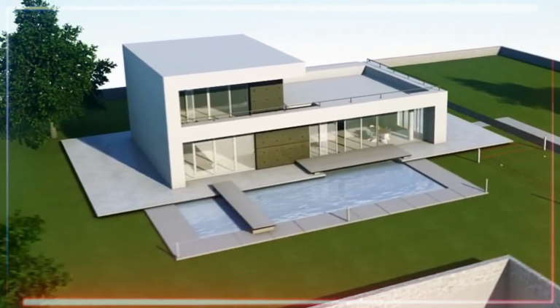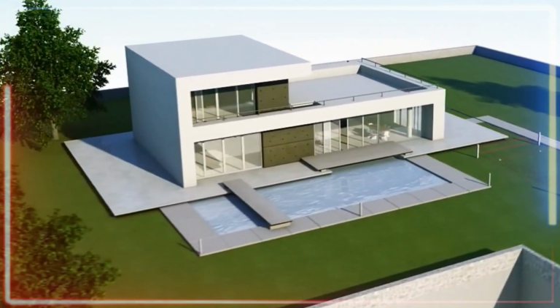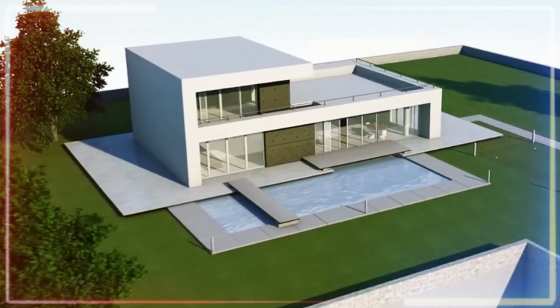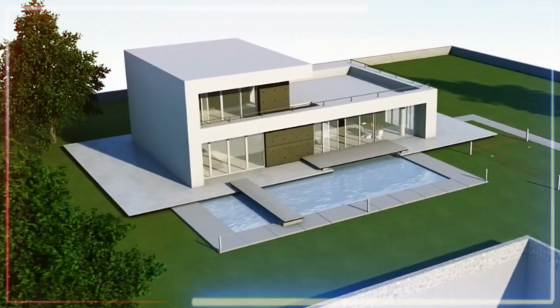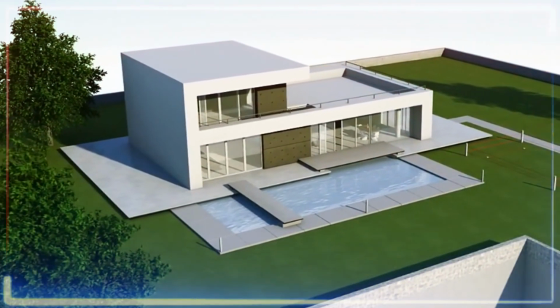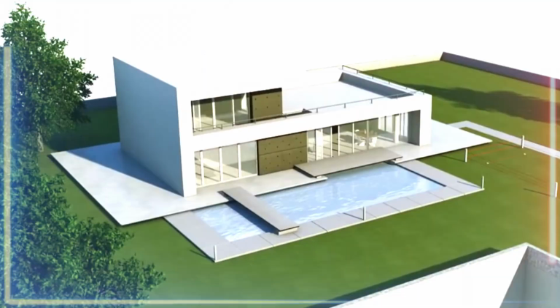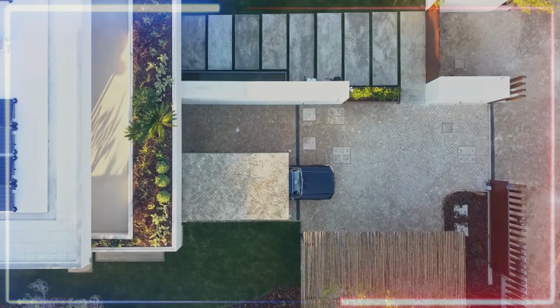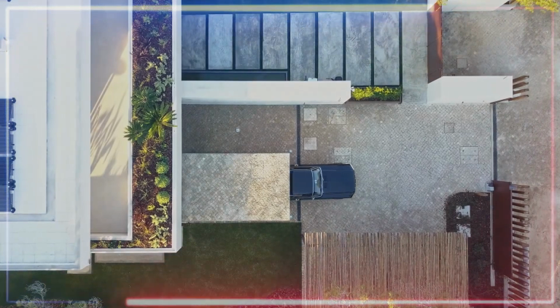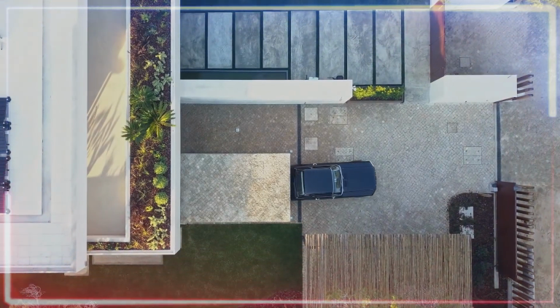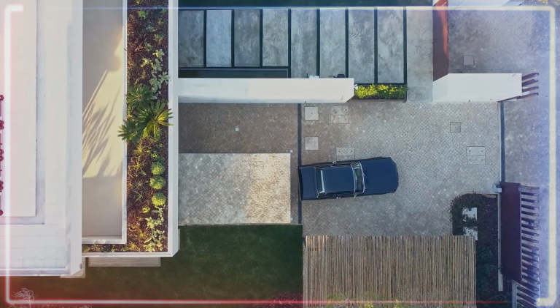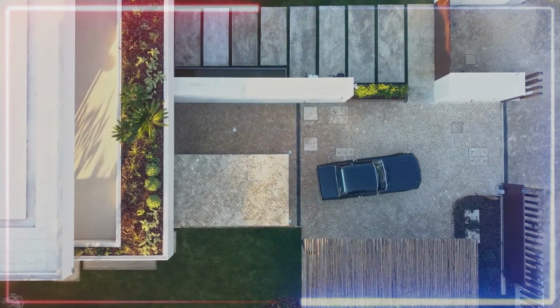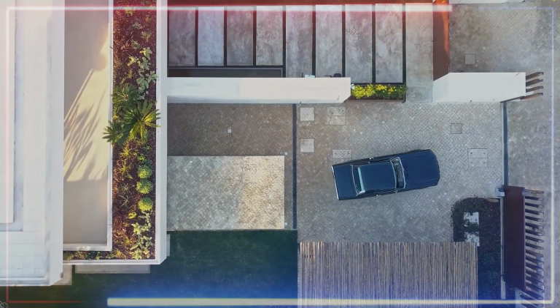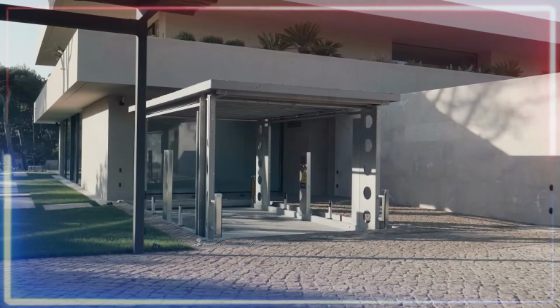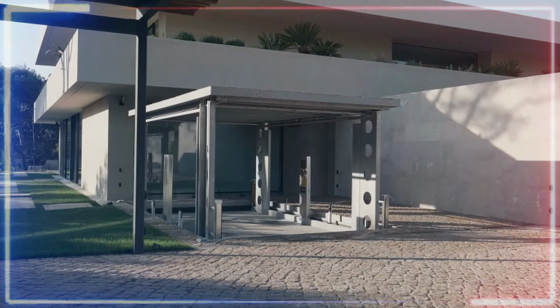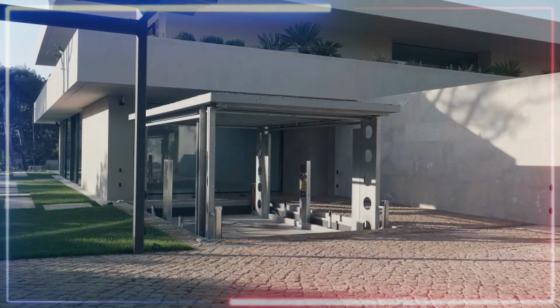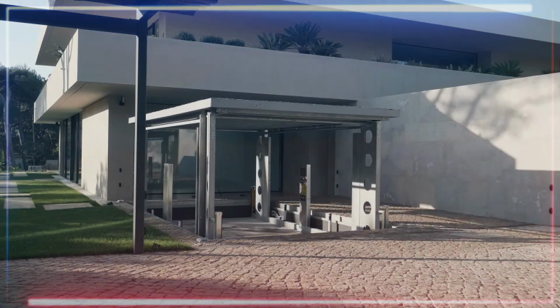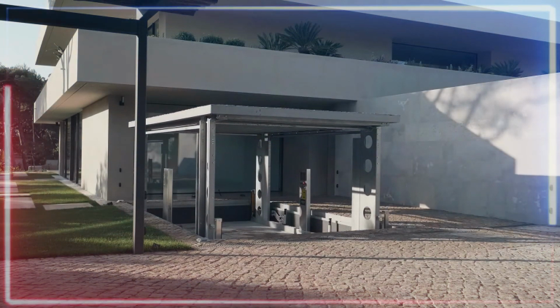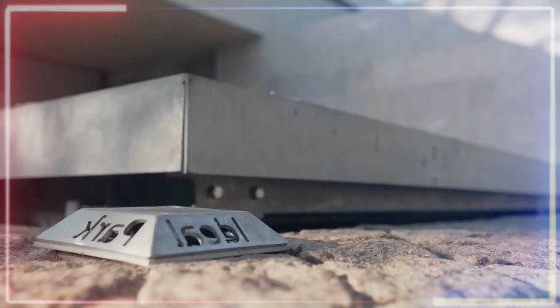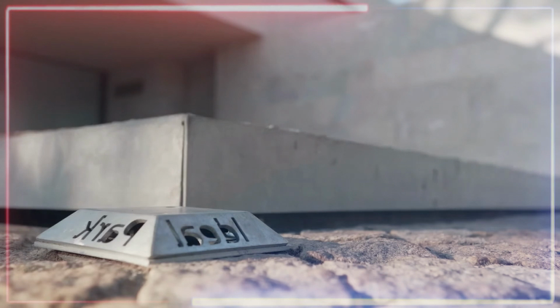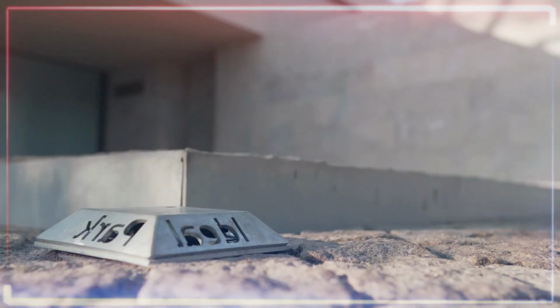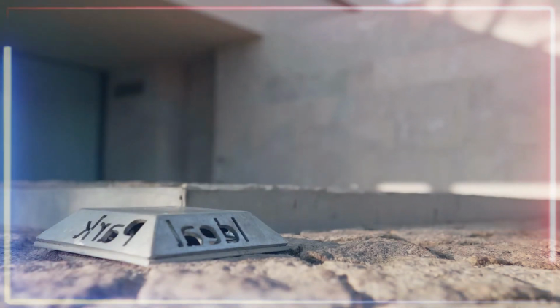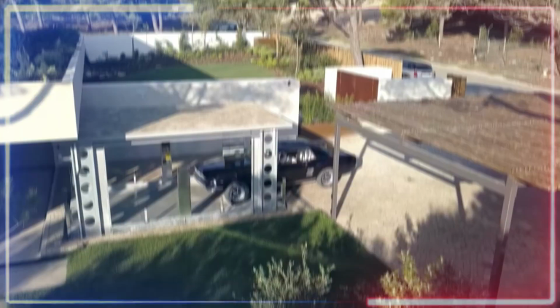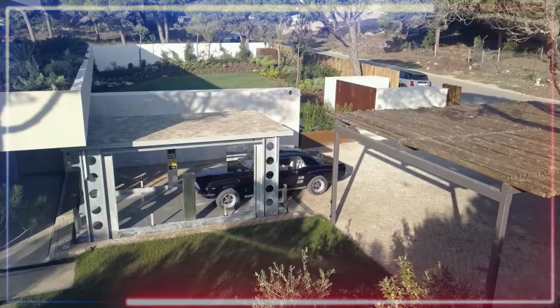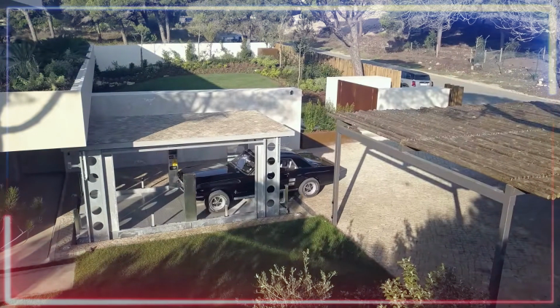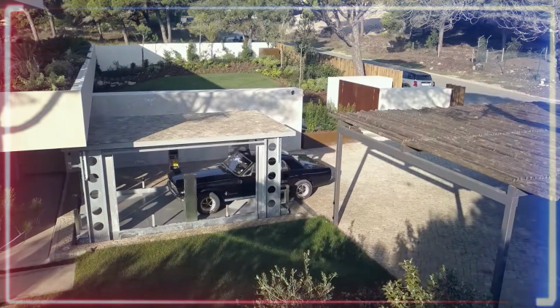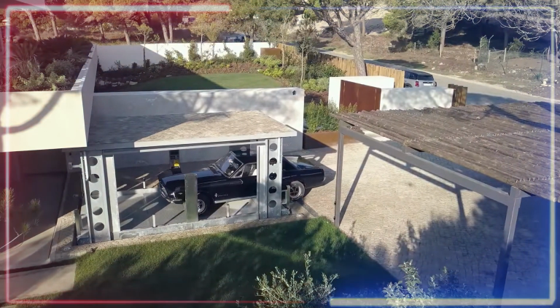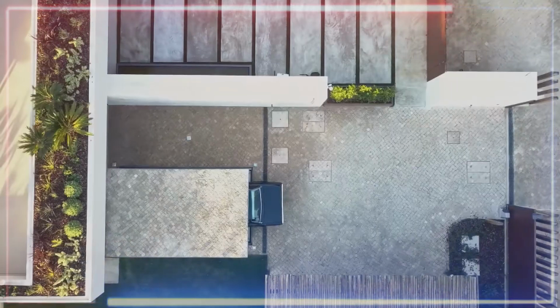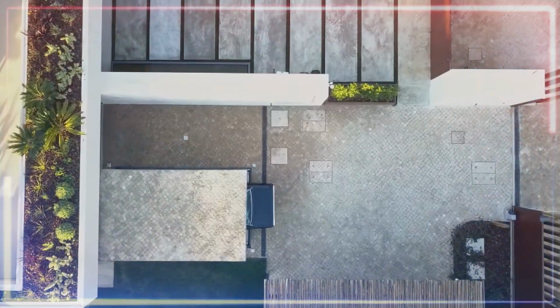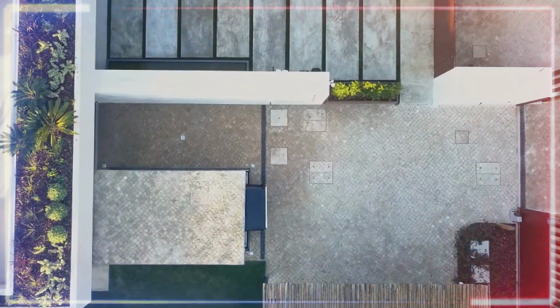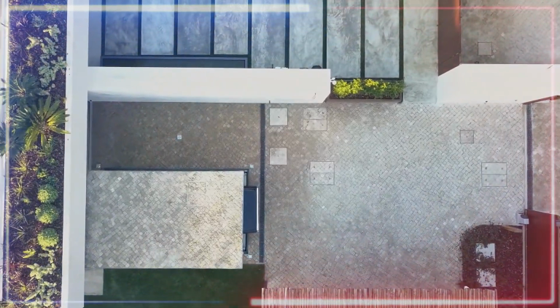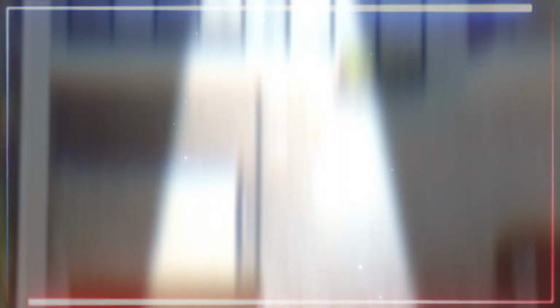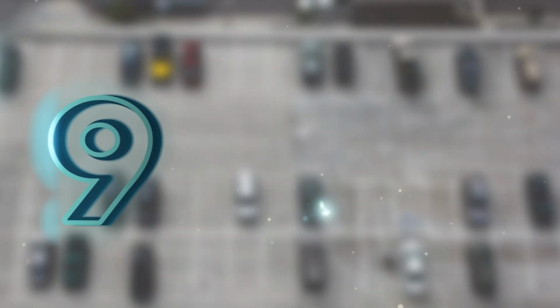This is perfect for those with homes with less space. It may sound like a lot of work and money, but it's all worth it. This is what you call smart parking.